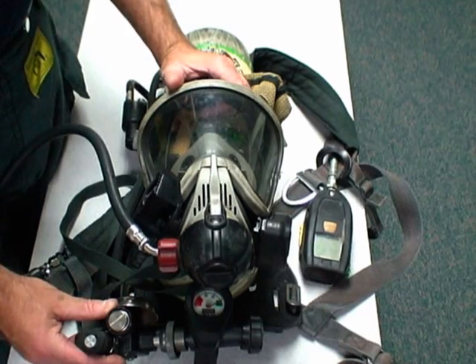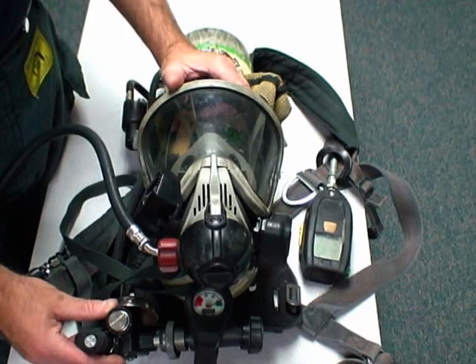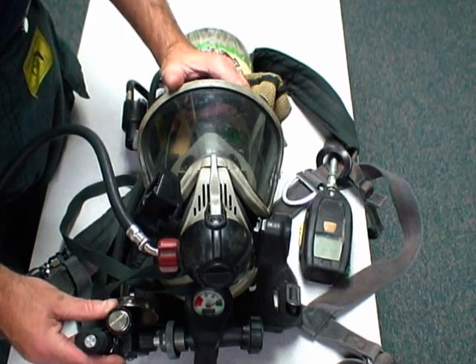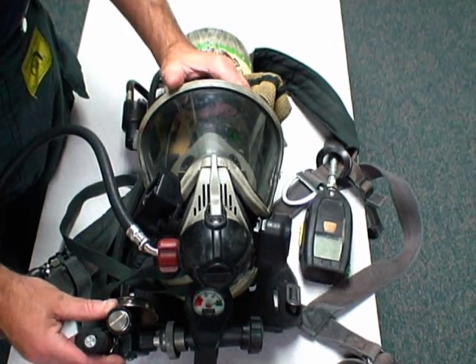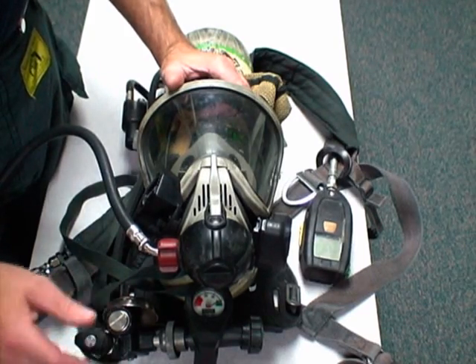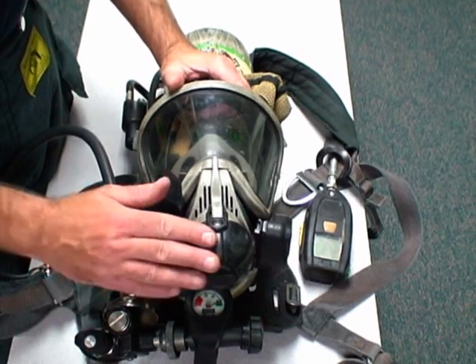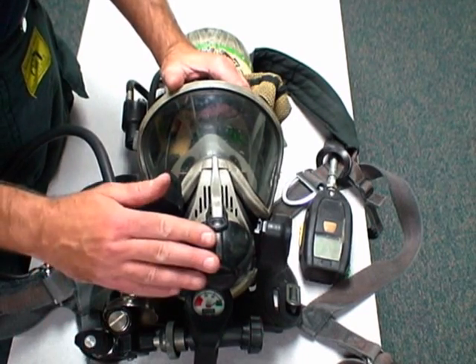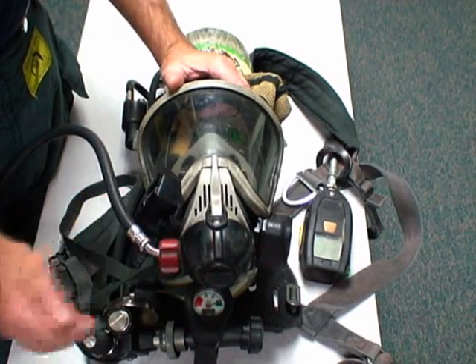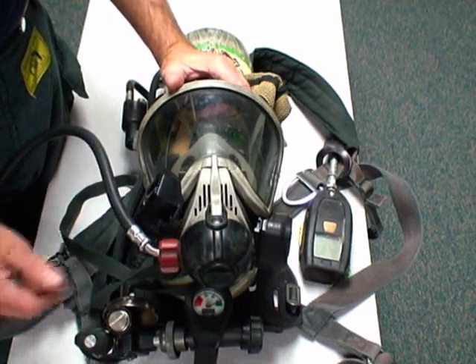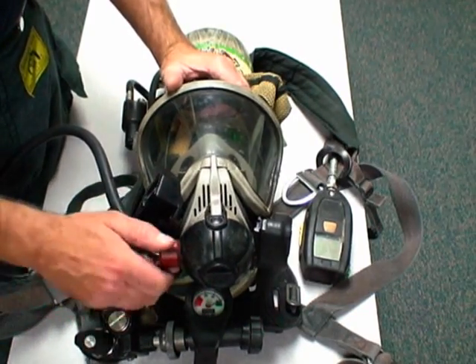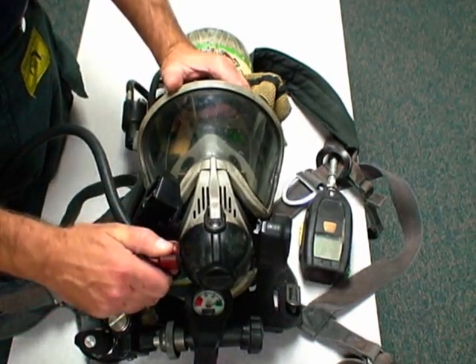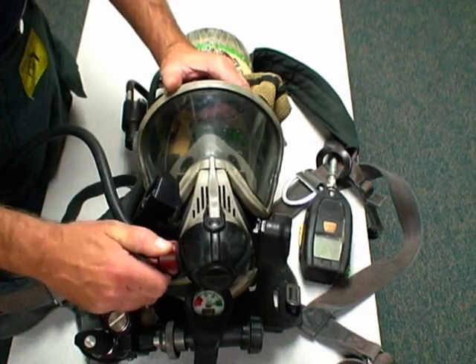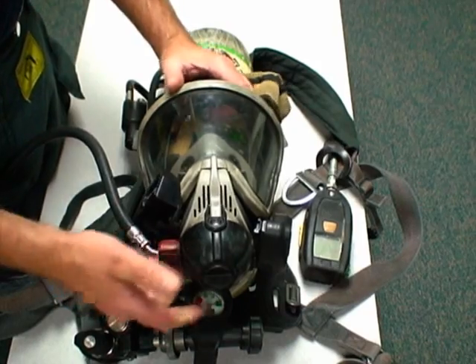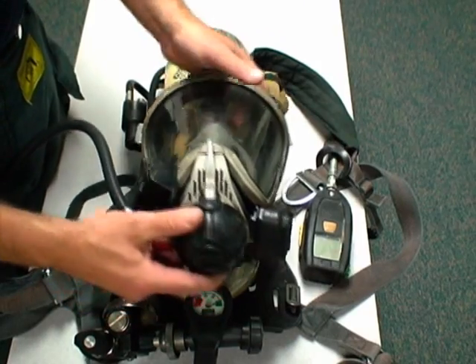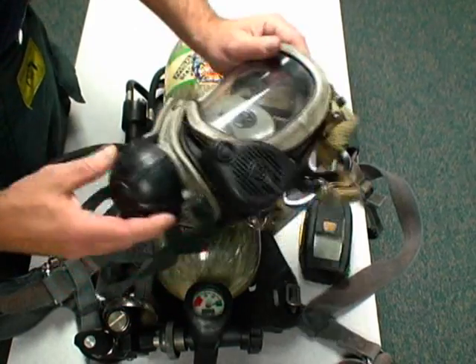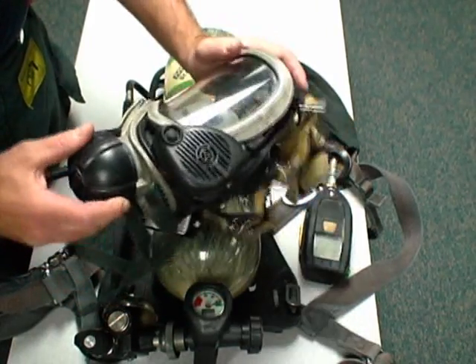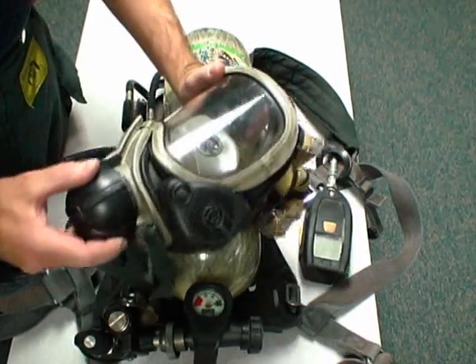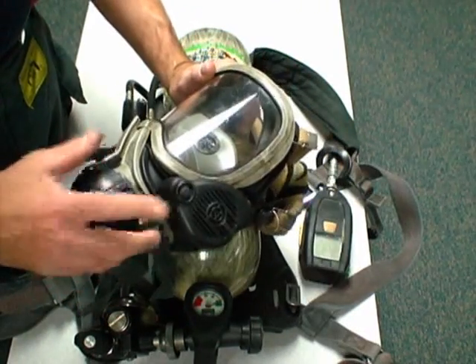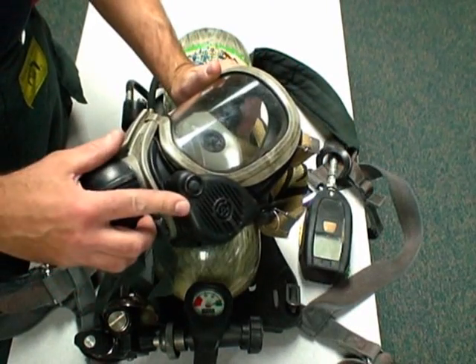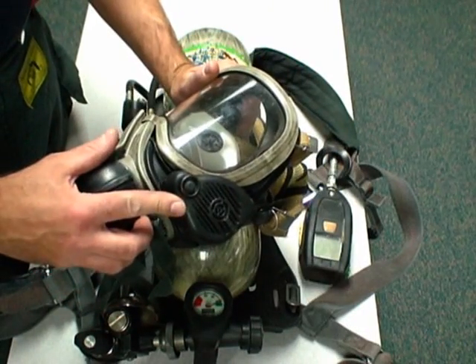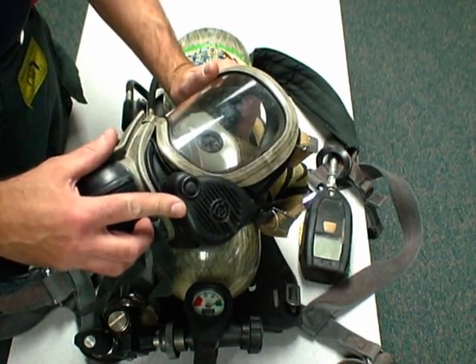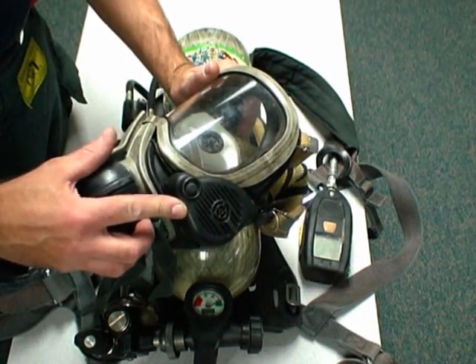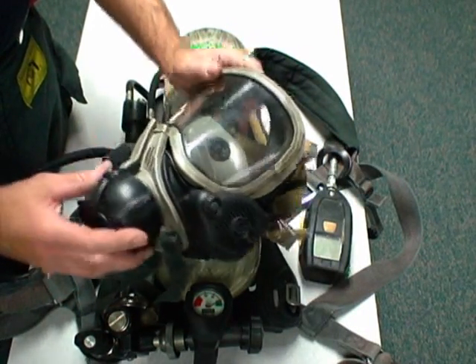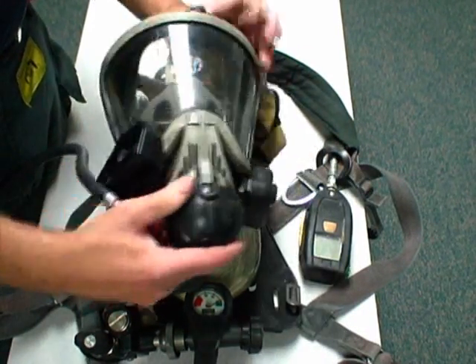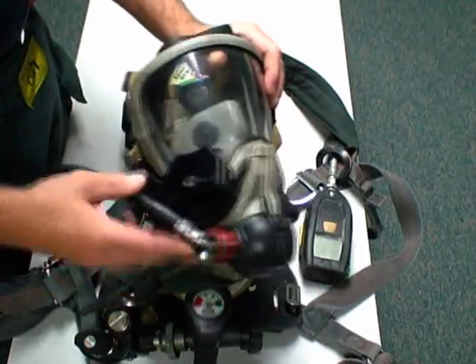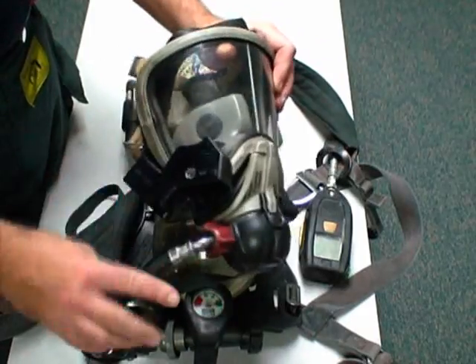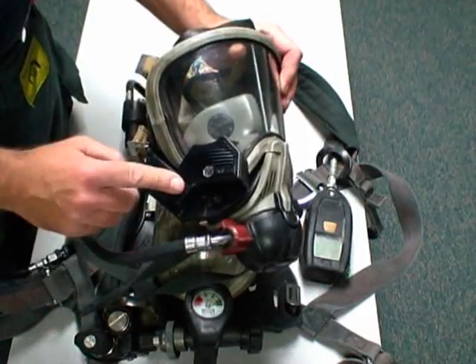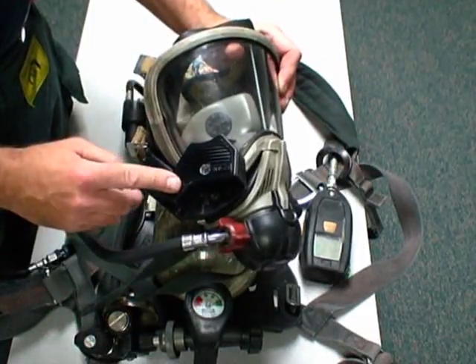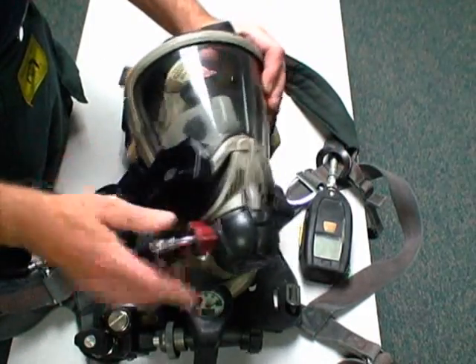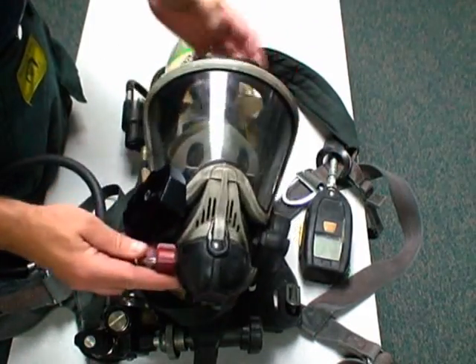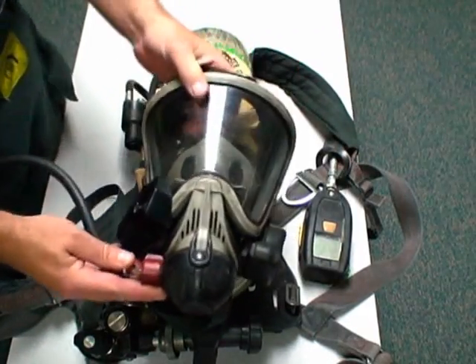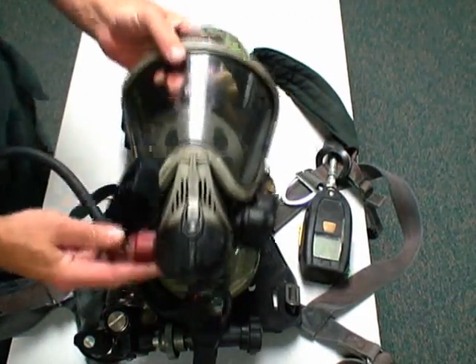The first area of concern is the facepiece. We have our mask-mounted regulator, the bypass valve, and on the MSA you can have your electronic speech projection on the left and your heads-up display on the right. All of these are entanglement hazards.